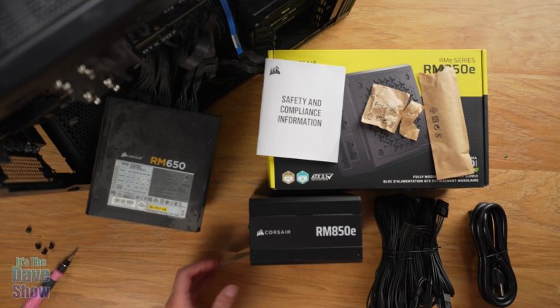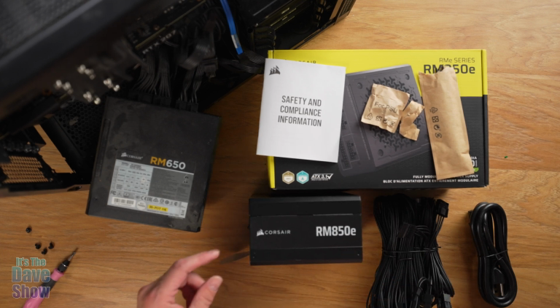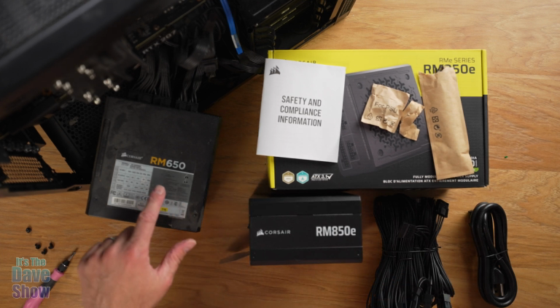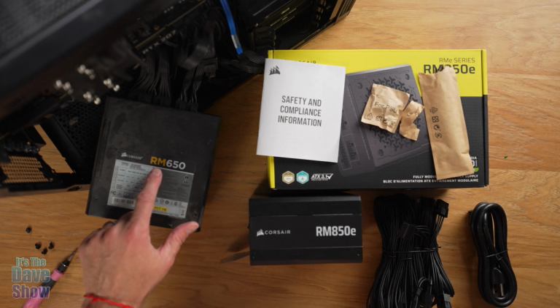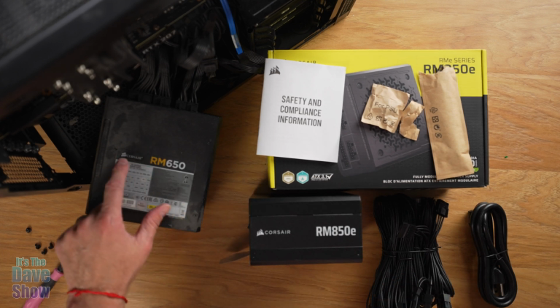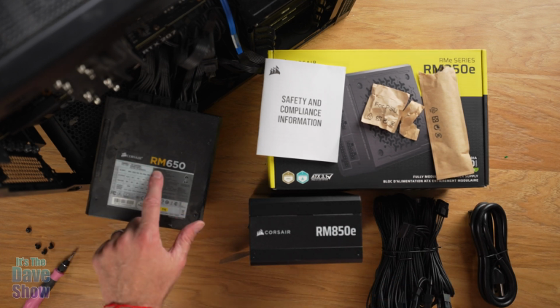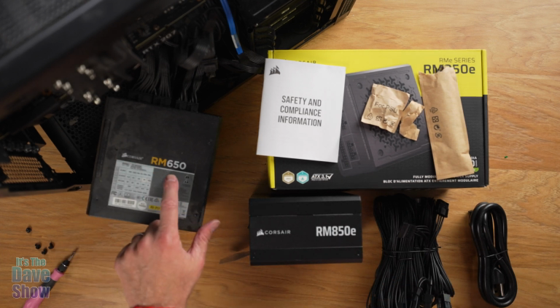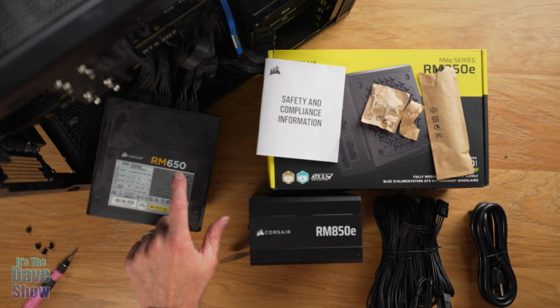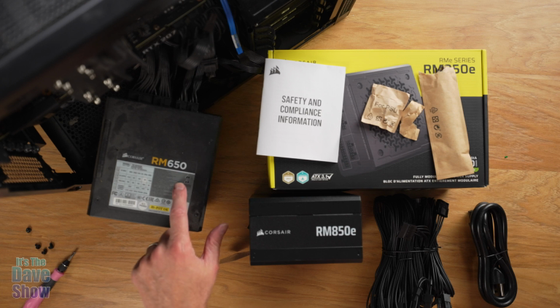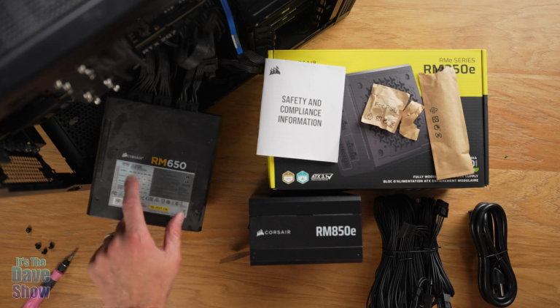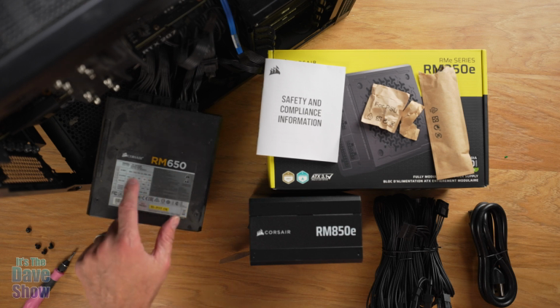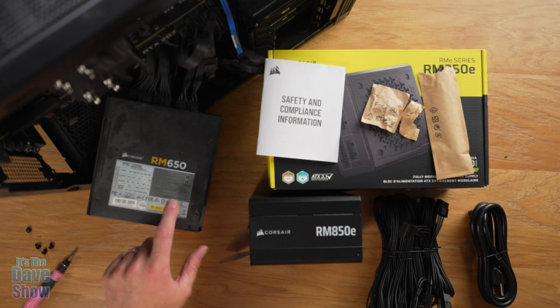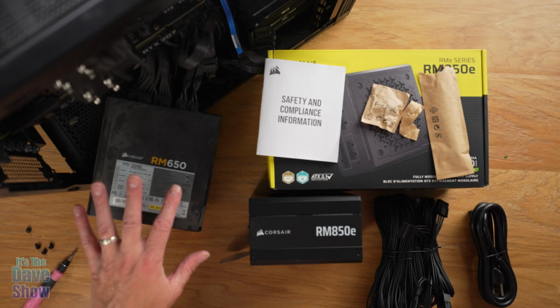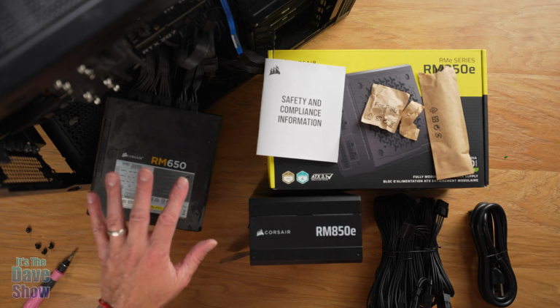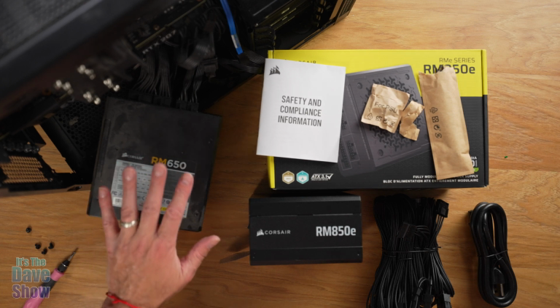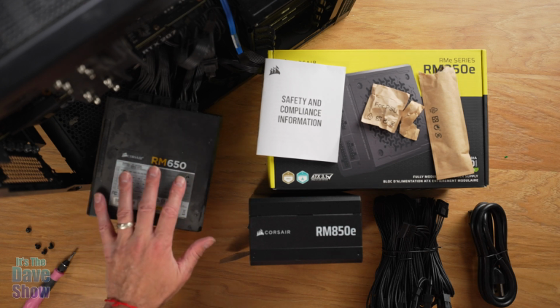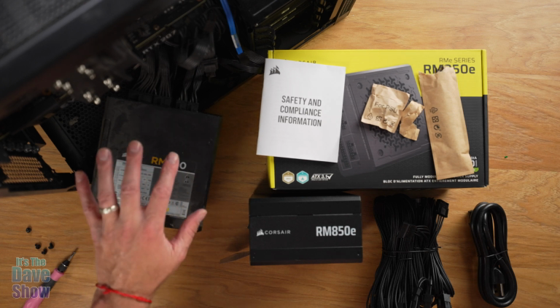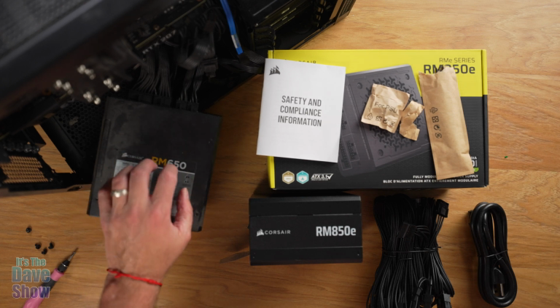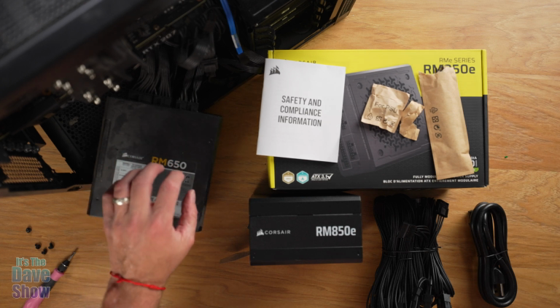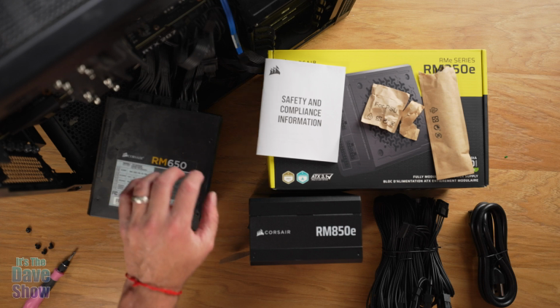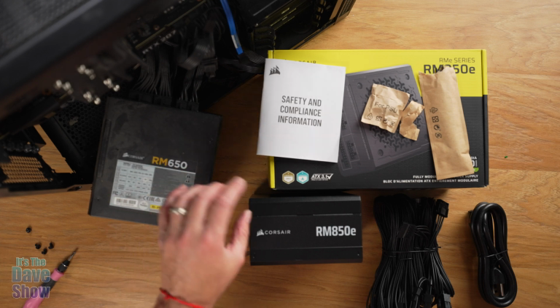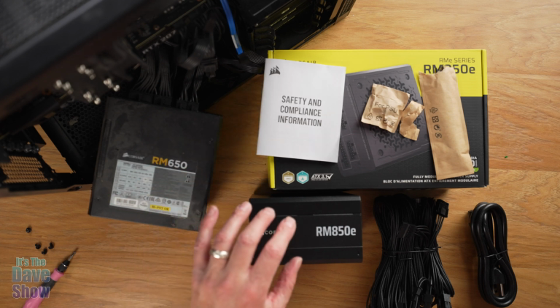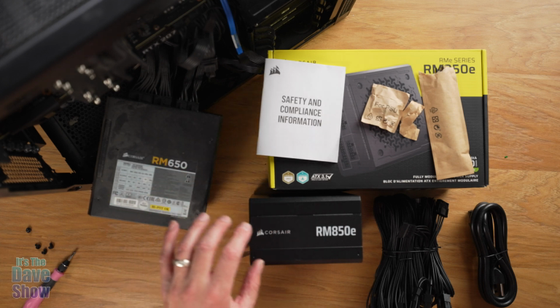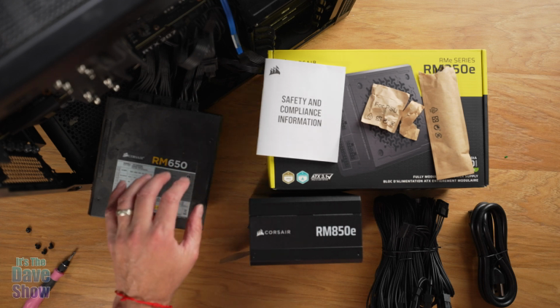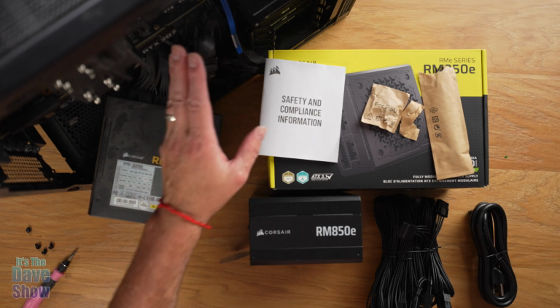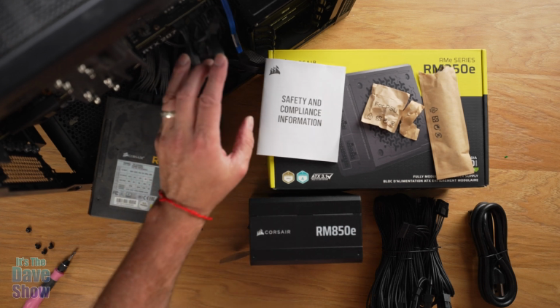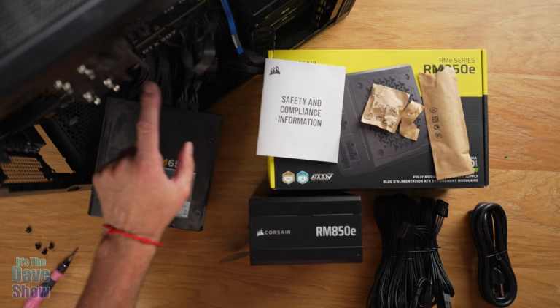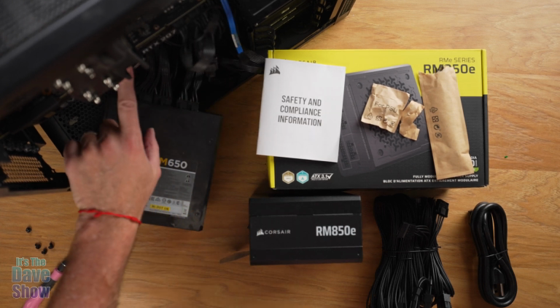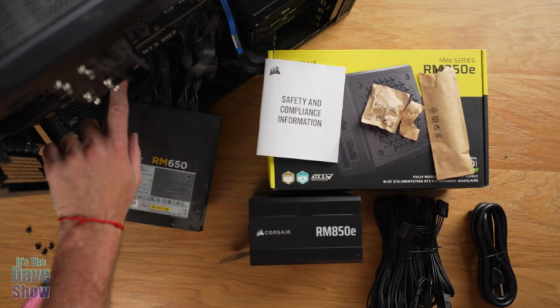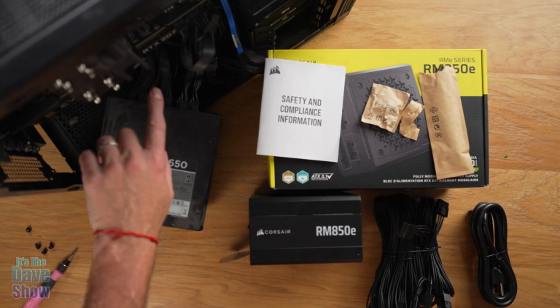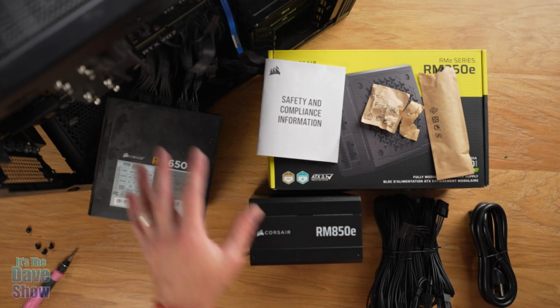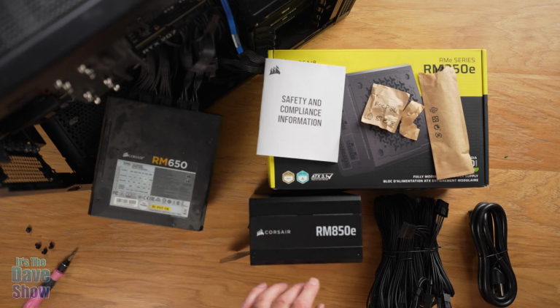I'm replacing the Corsair RM650. I do like Corsair — this has been really good — but I don't think it's going to be enough power to run the new system, especially with the new graphics card I'll have to add.